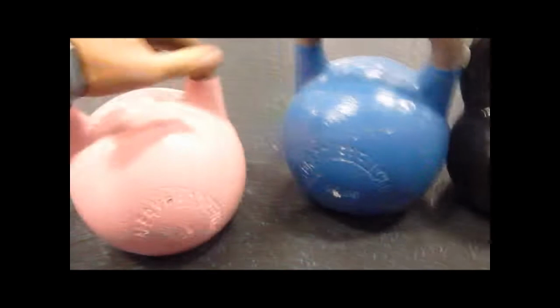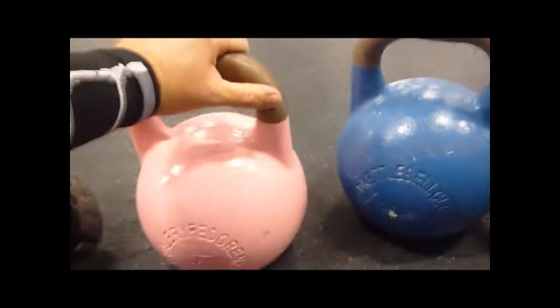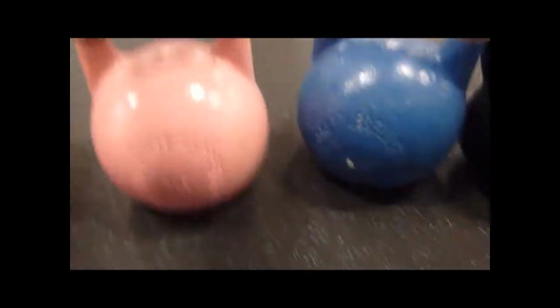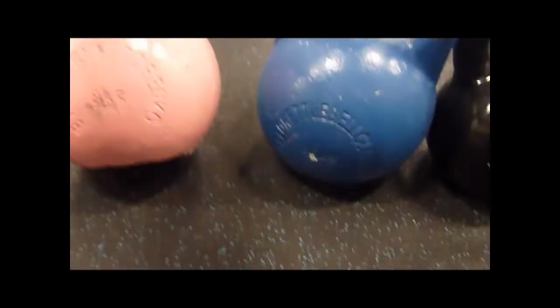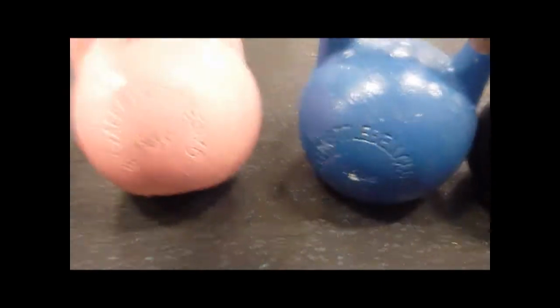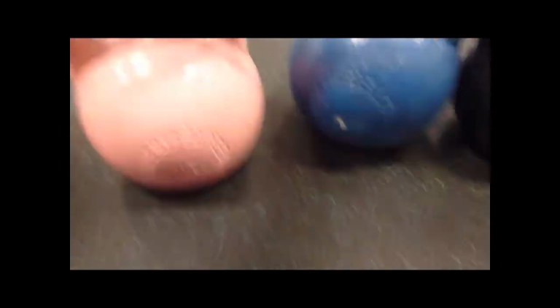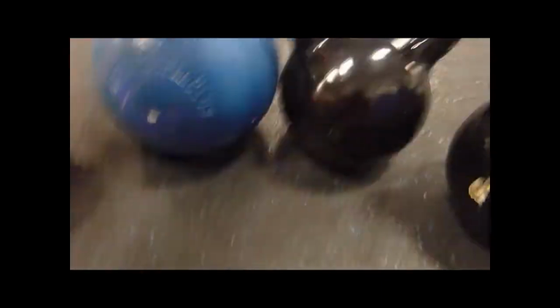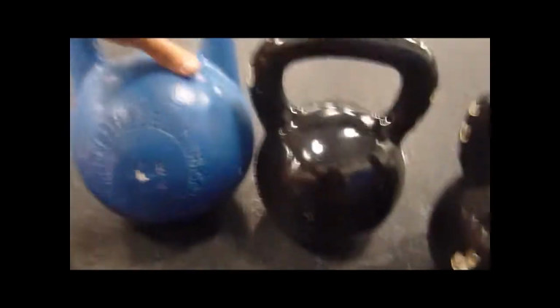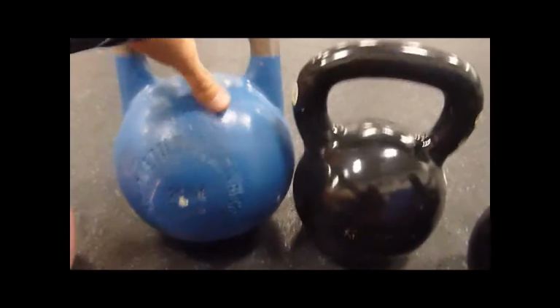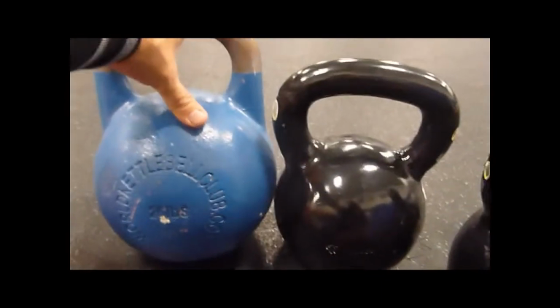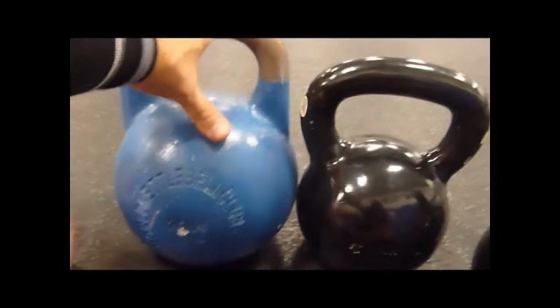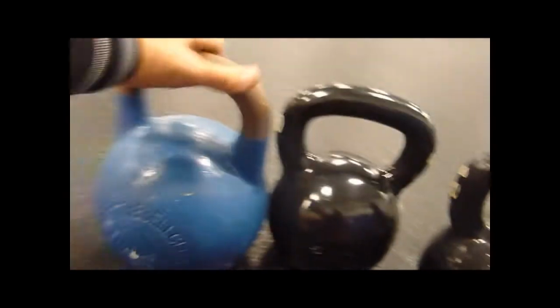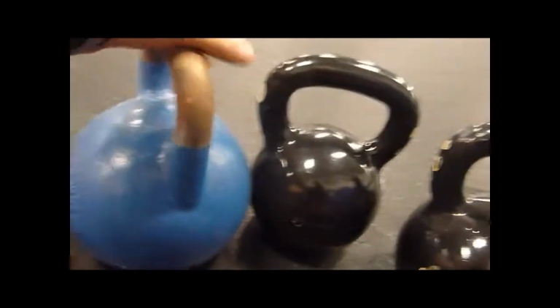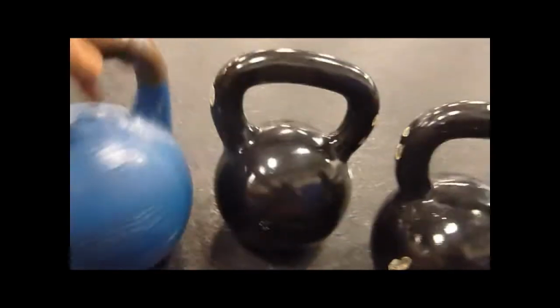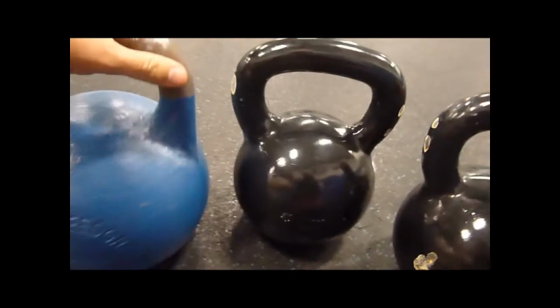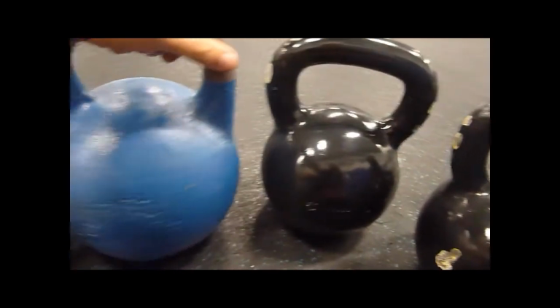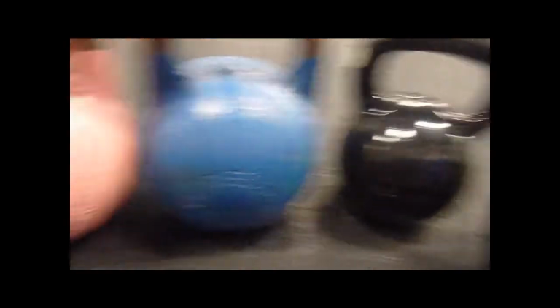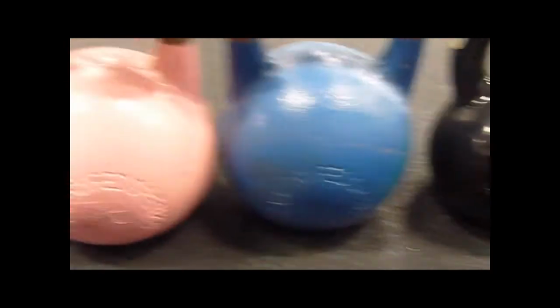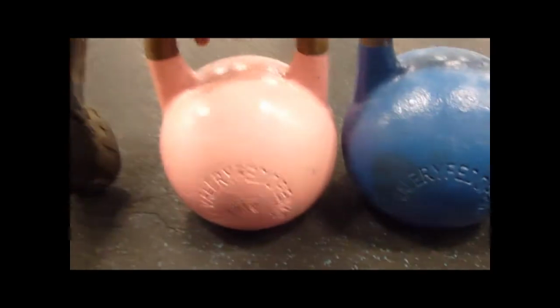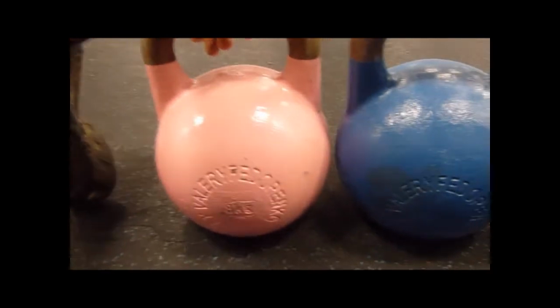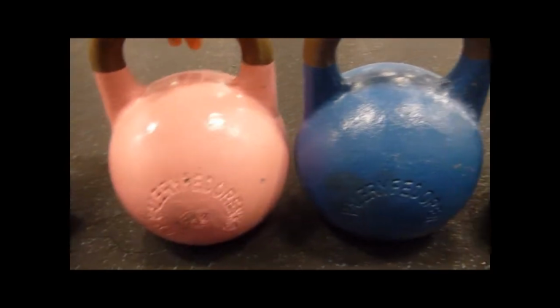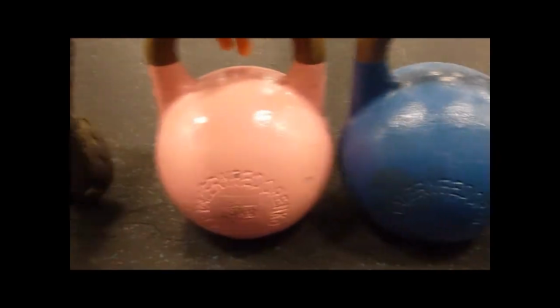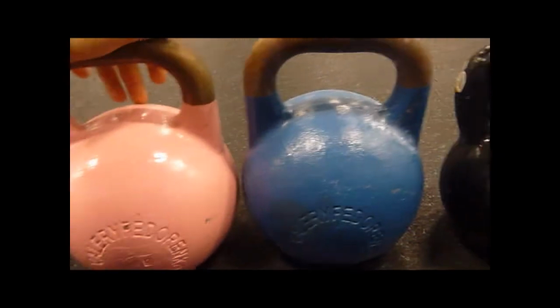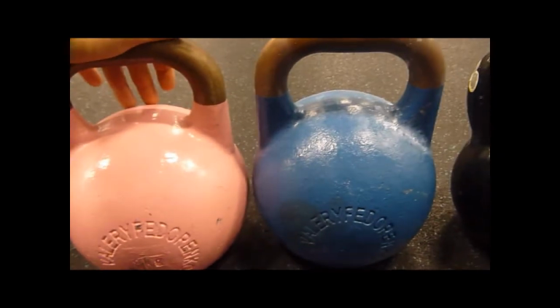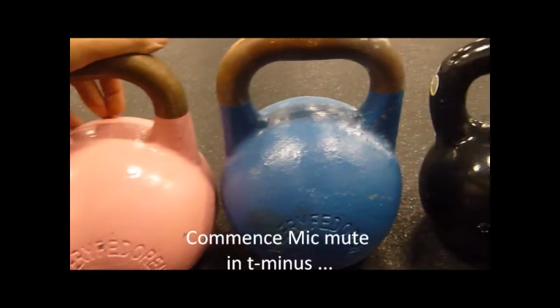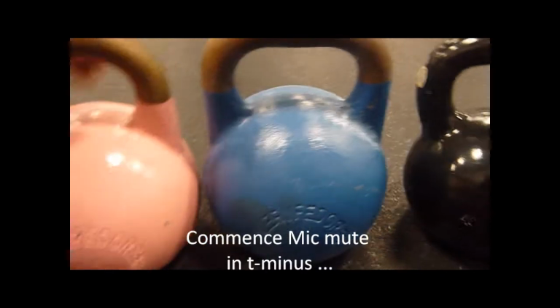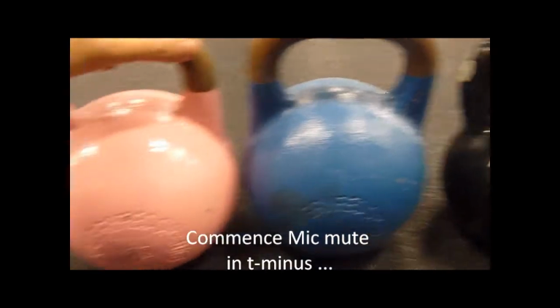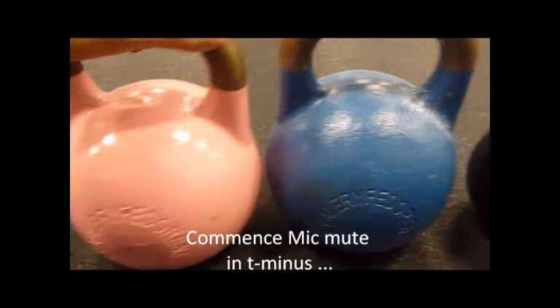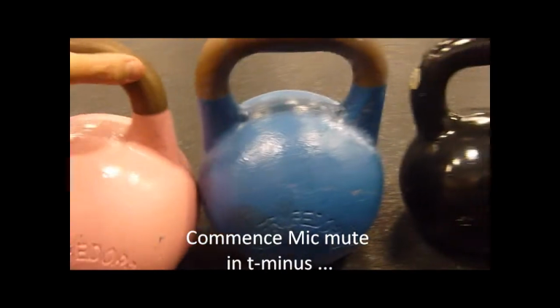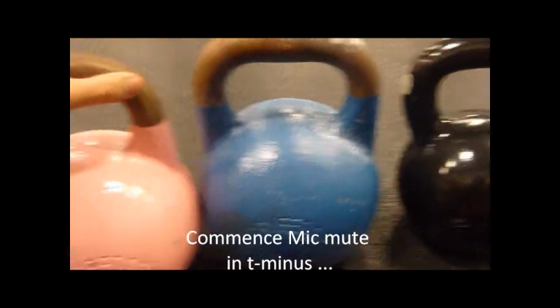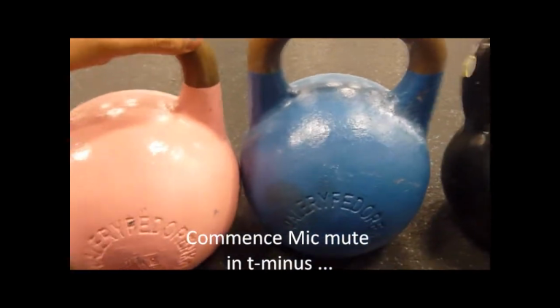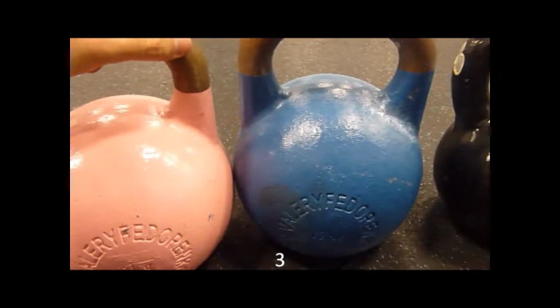So we got the 8K and the 26-pounder, 12K right here. Notice the nice uniform size — they're like that all the way through the line, they don't change in size, which is nice.